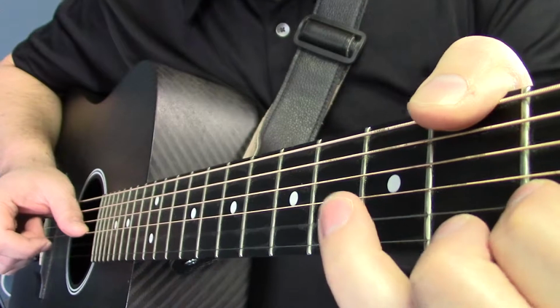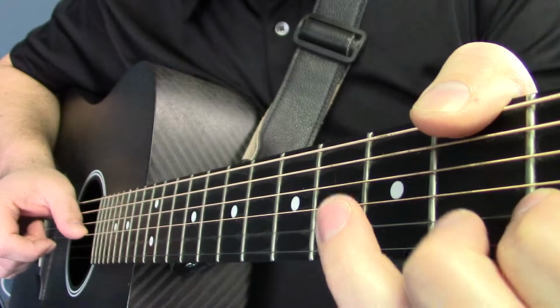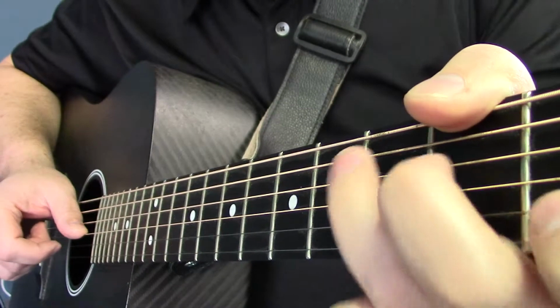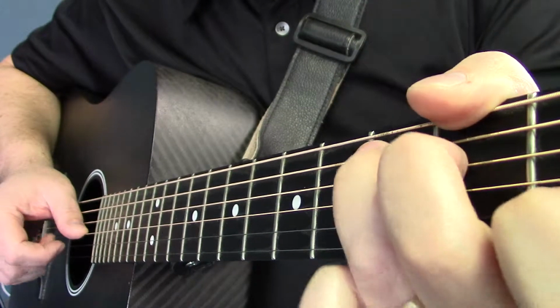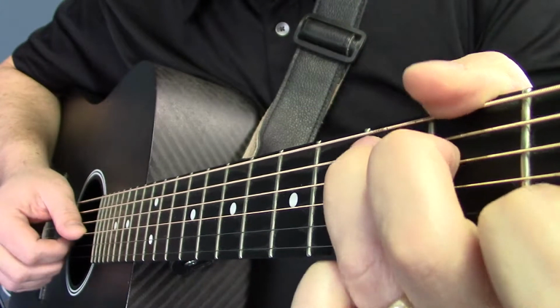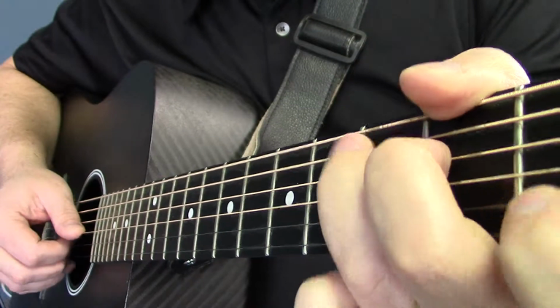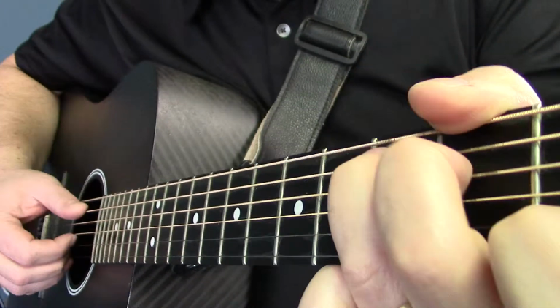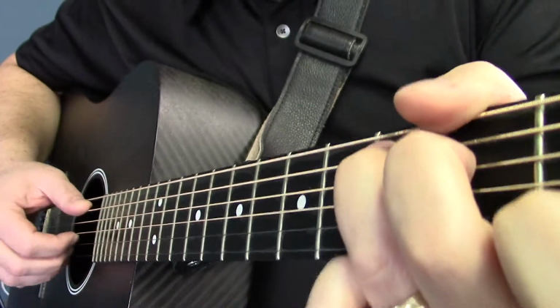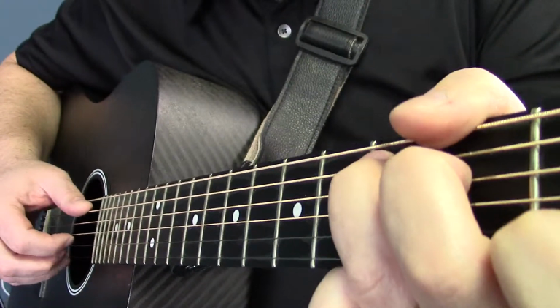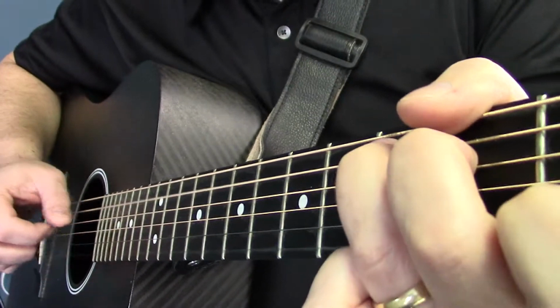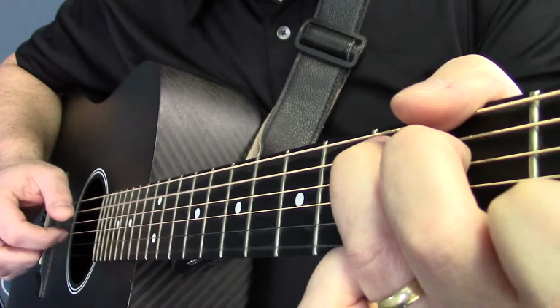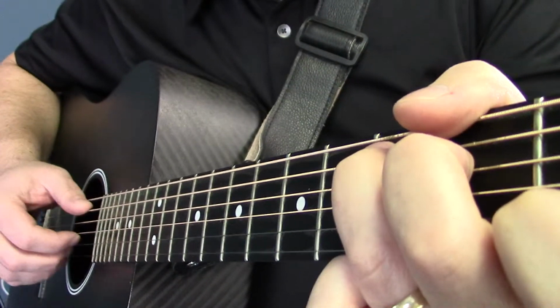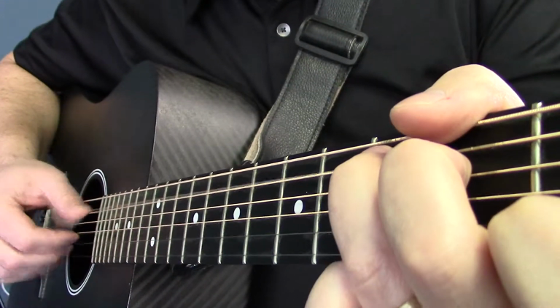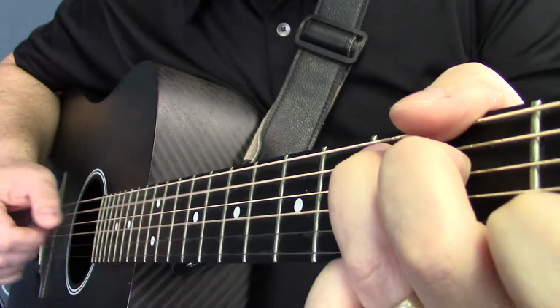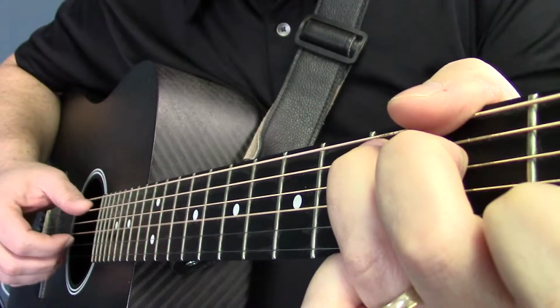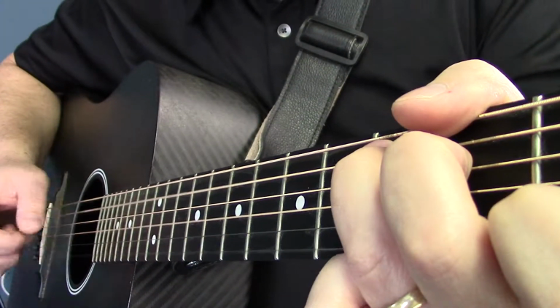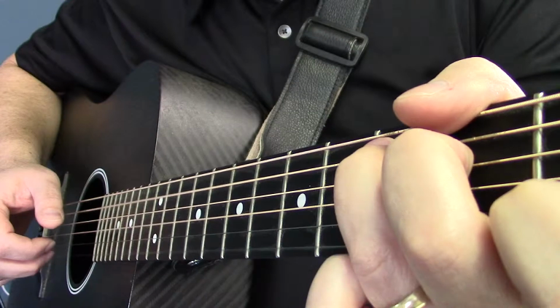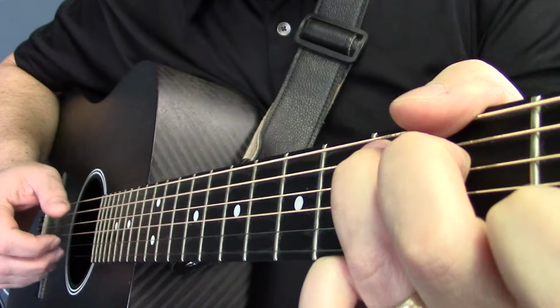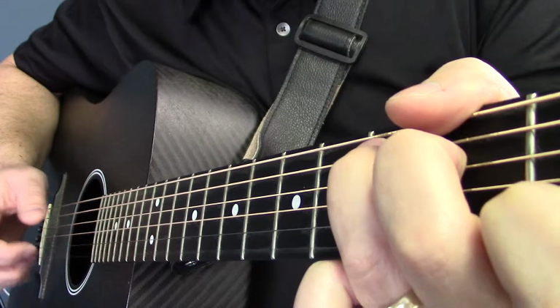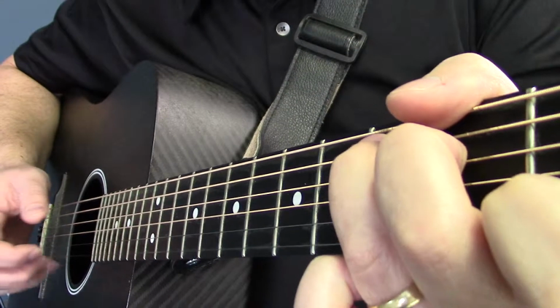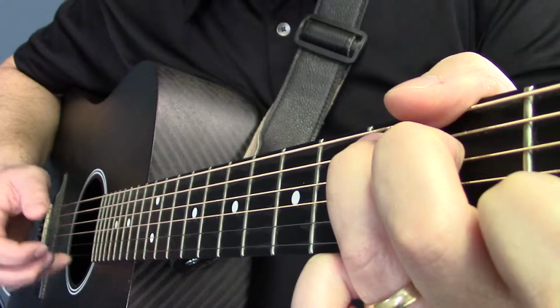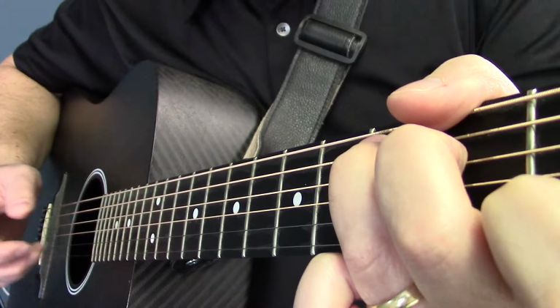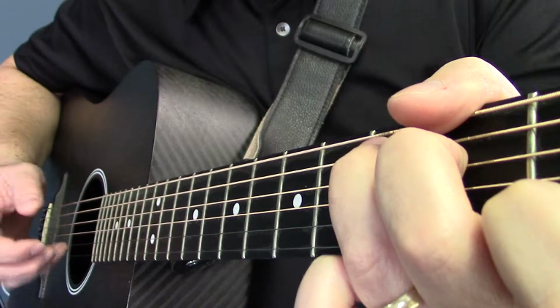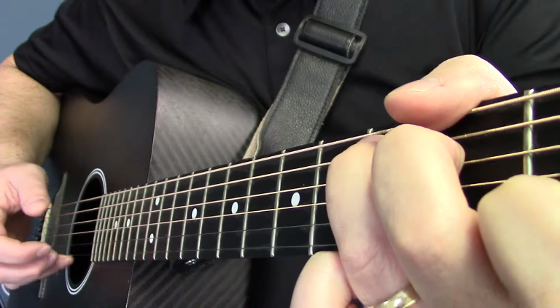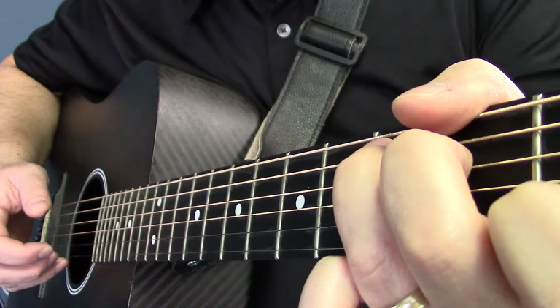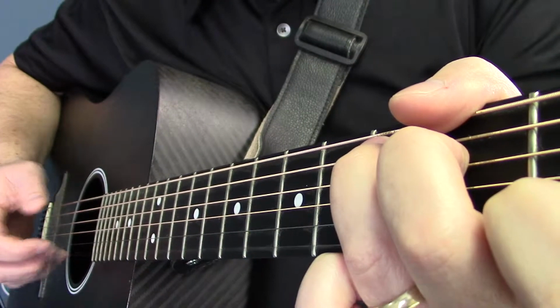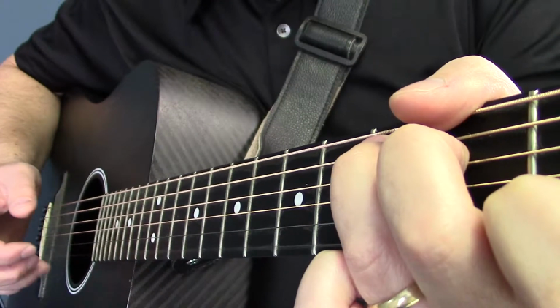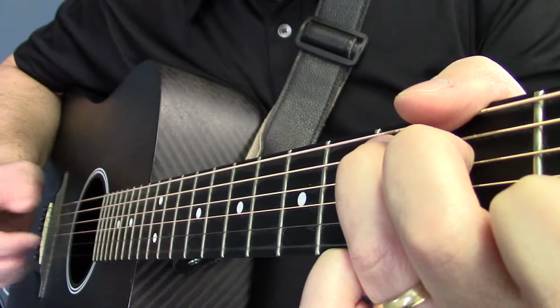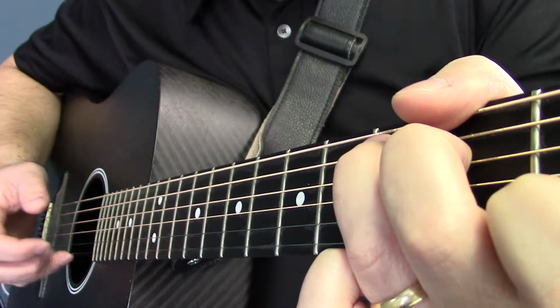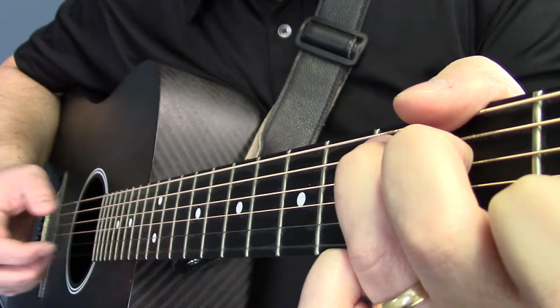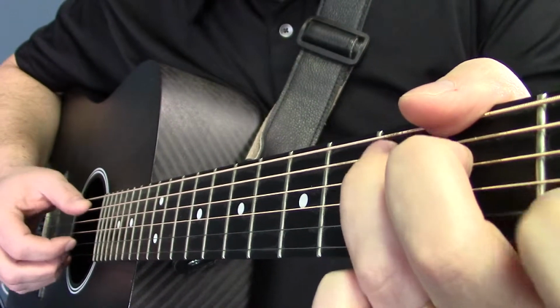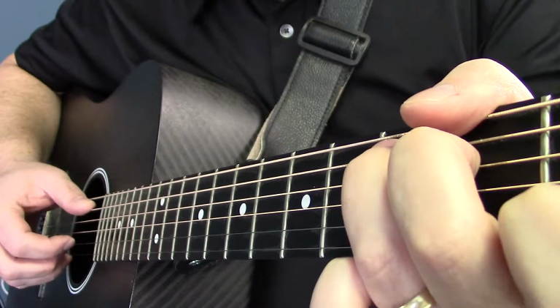Now, what I'm going to do around that is with my C chord — so I'm bringing out that, I'm plucking a little harder that particular melody note.